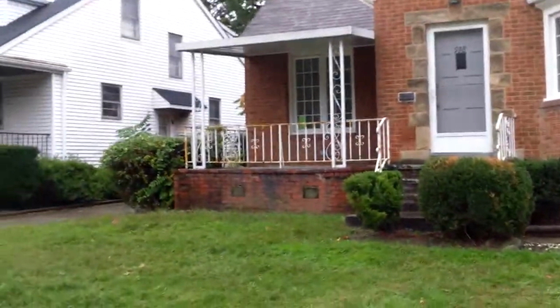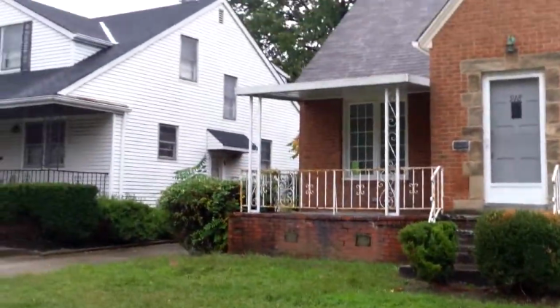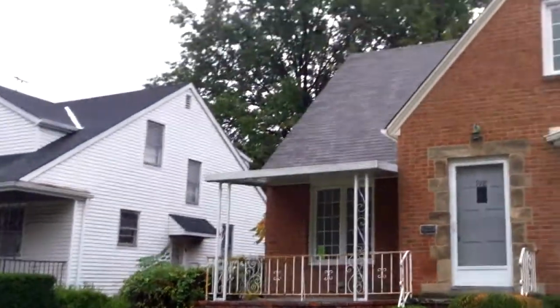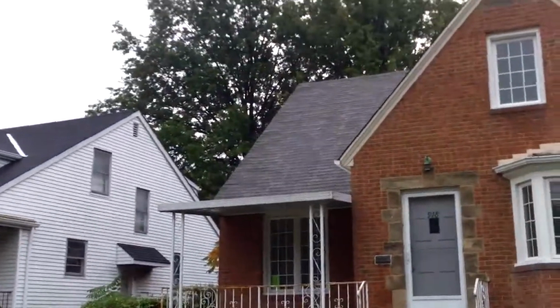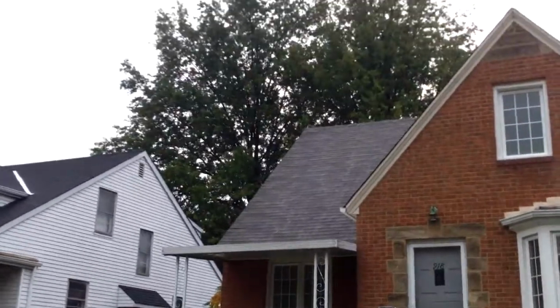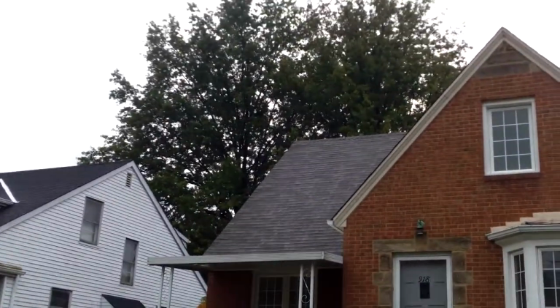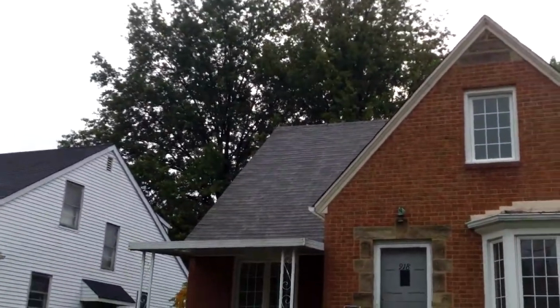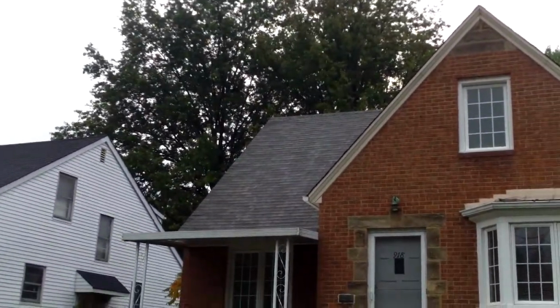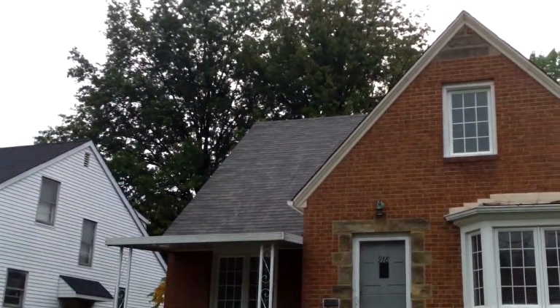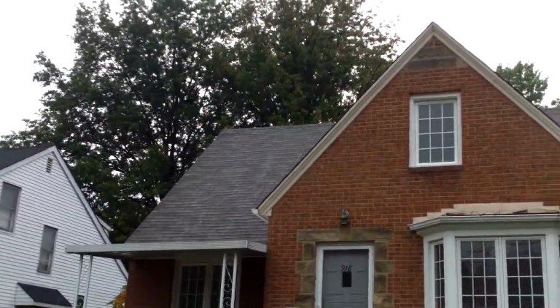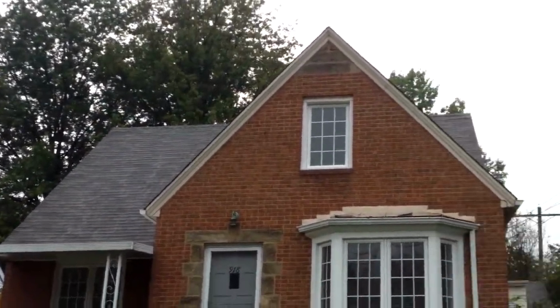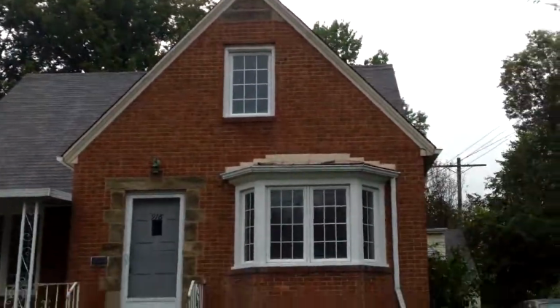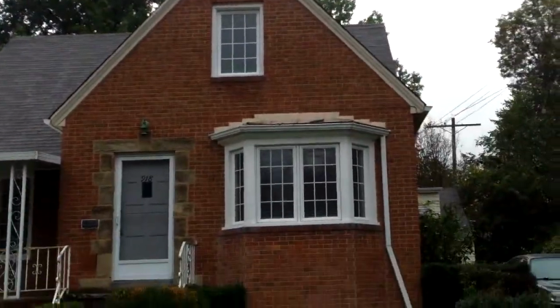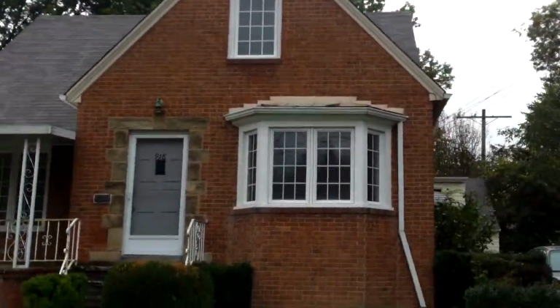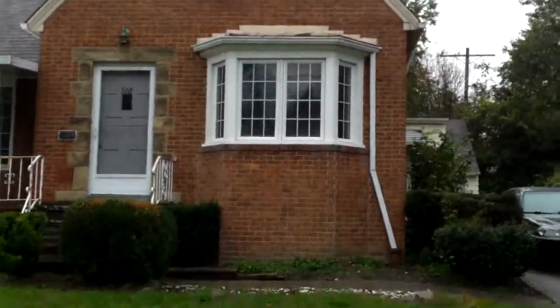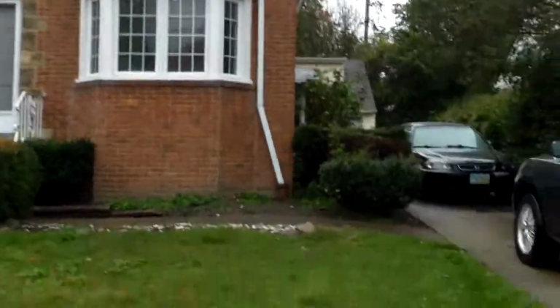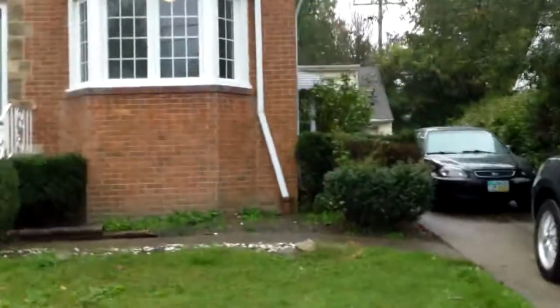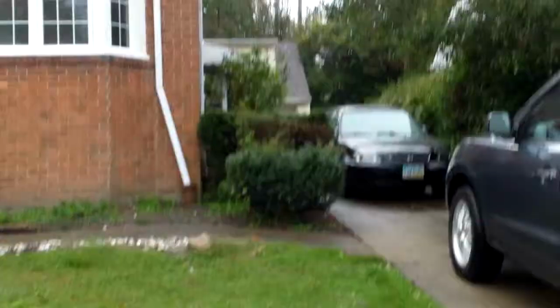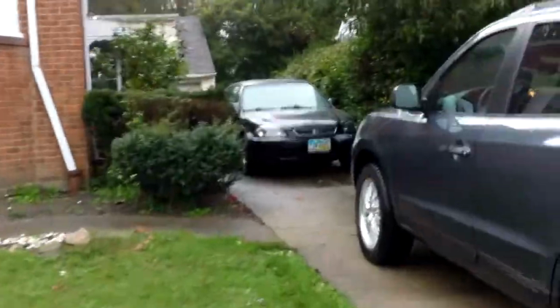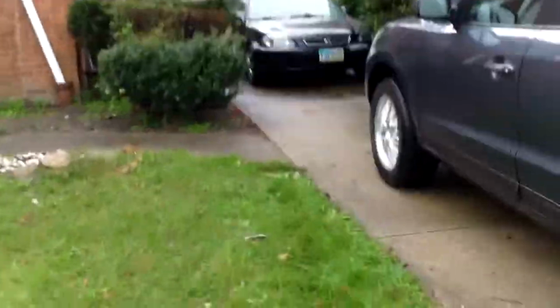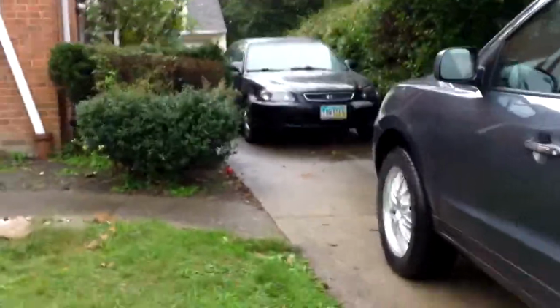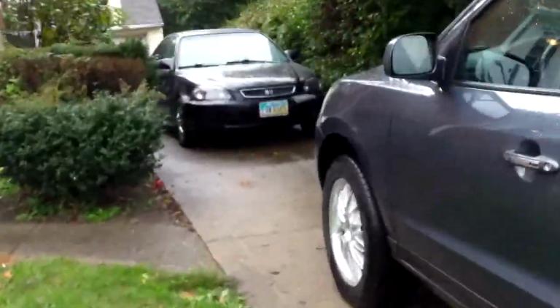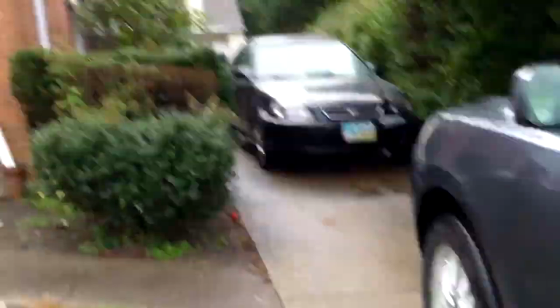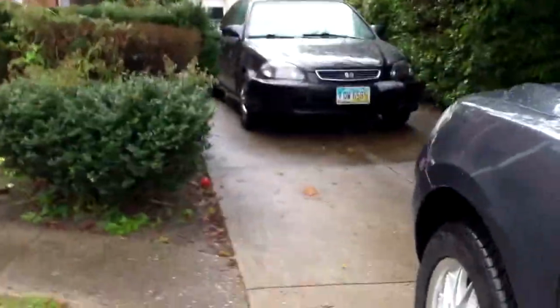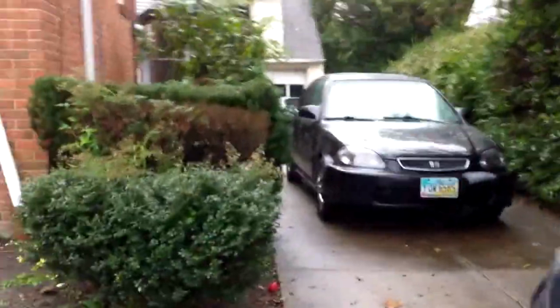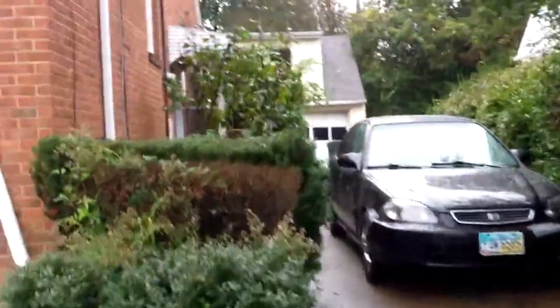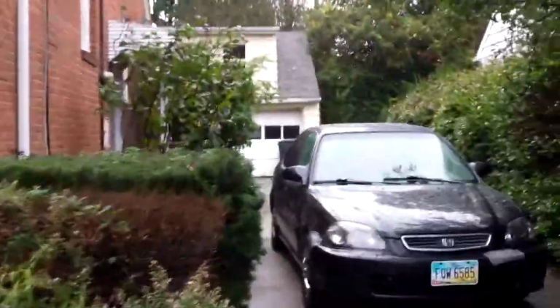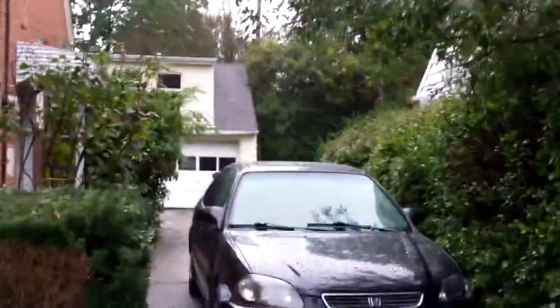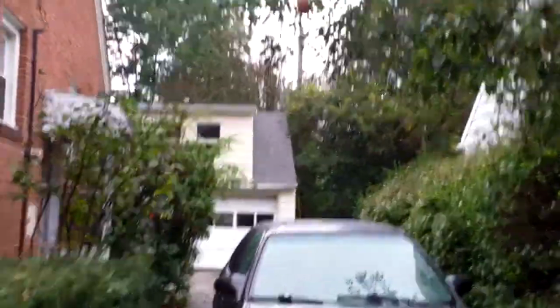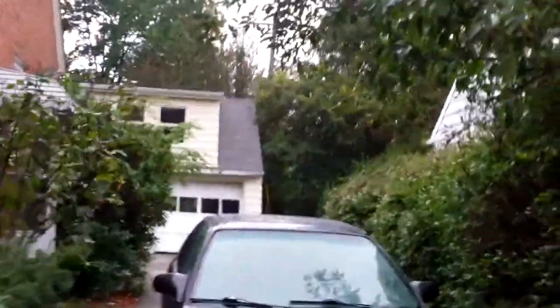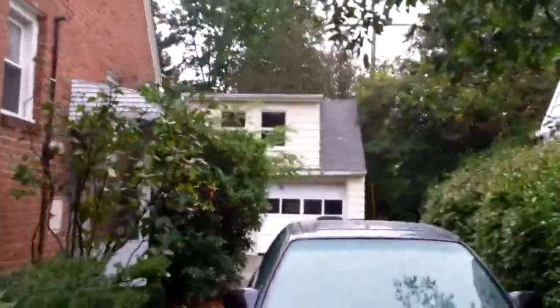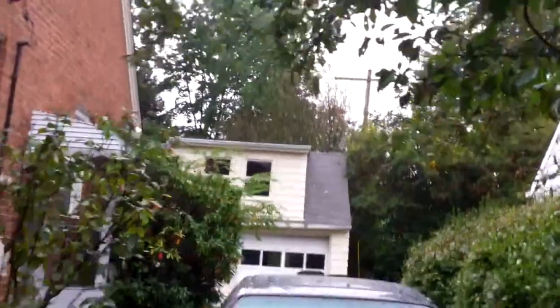First thing to point out: we have the new roof installed. Just need to do a little bit more flashing, and it matches the new roof on the garage.